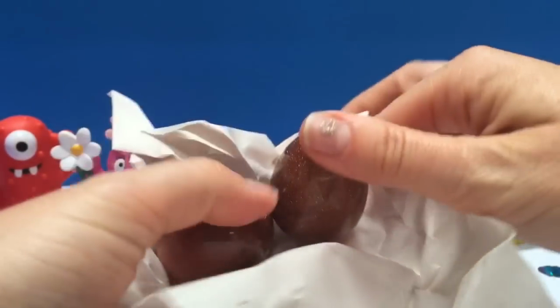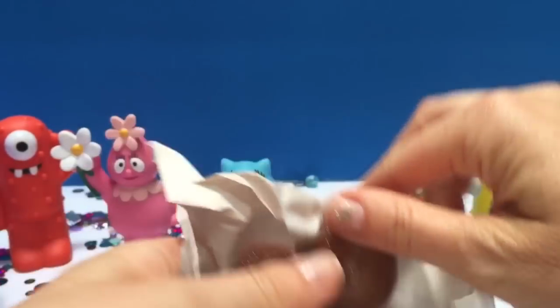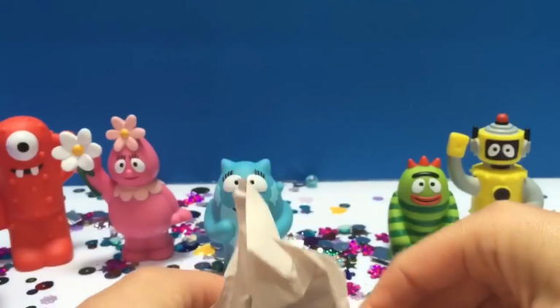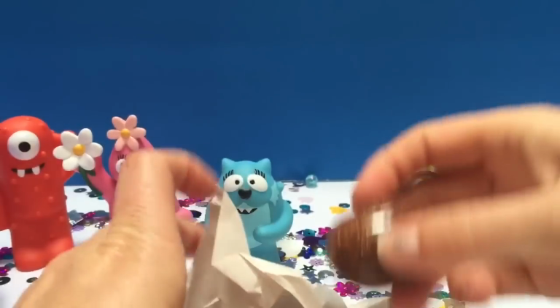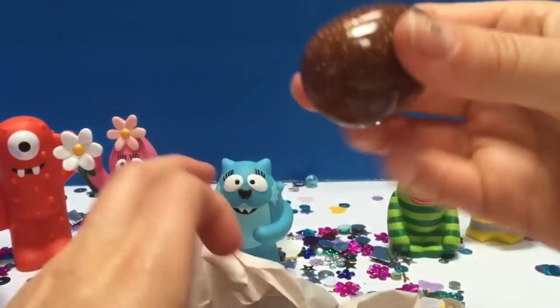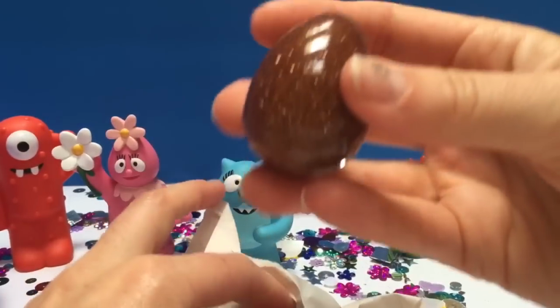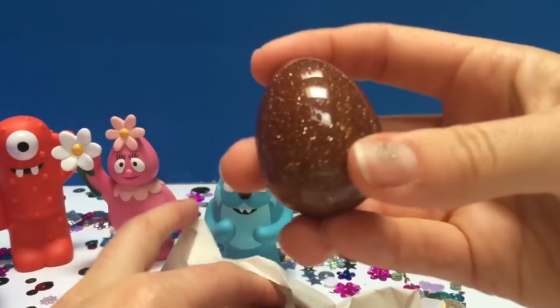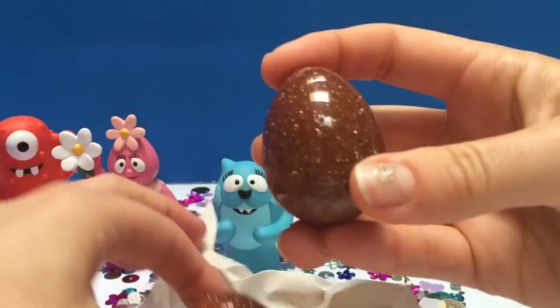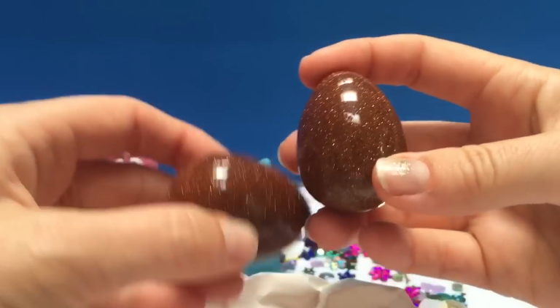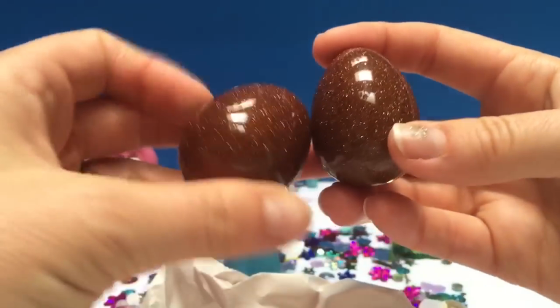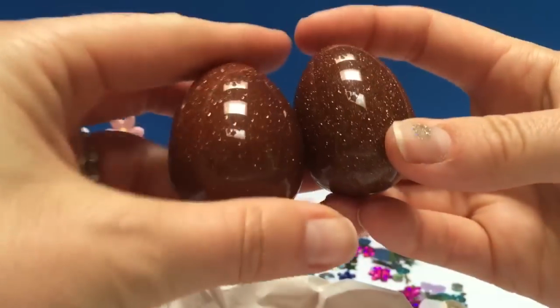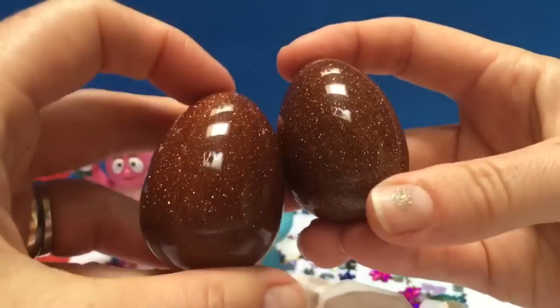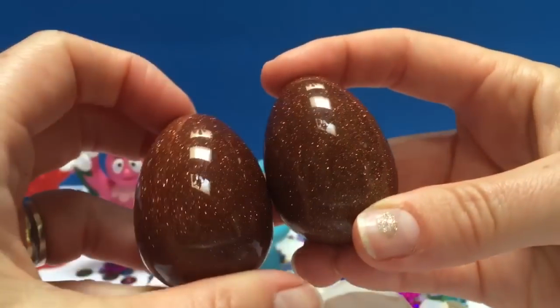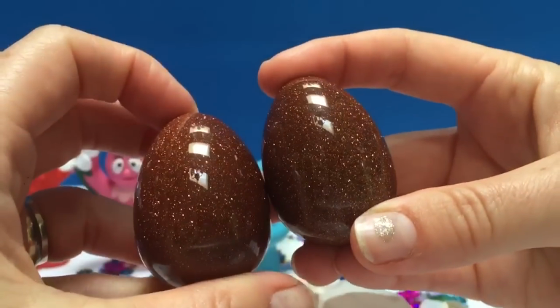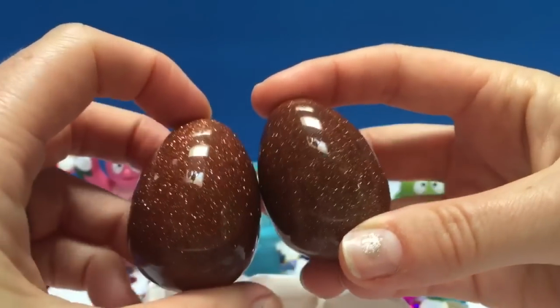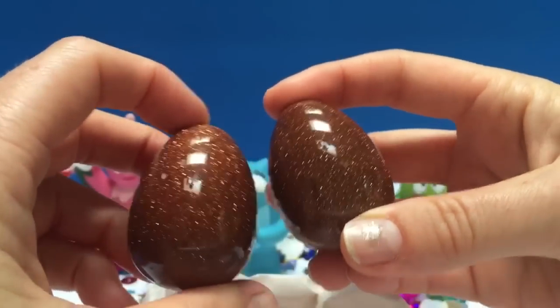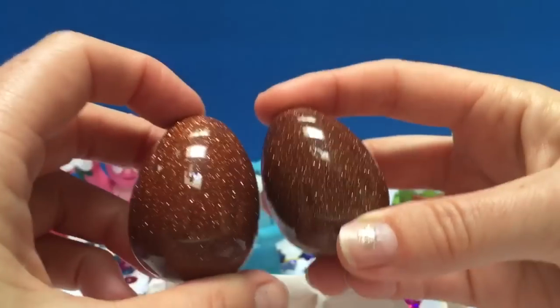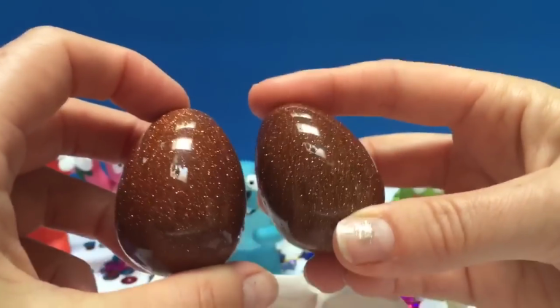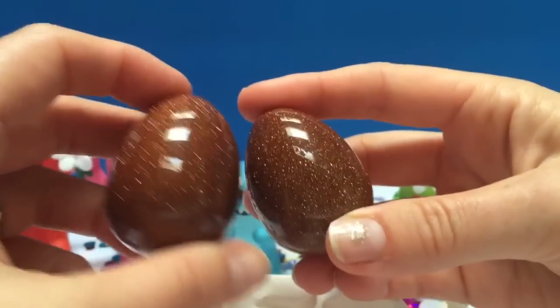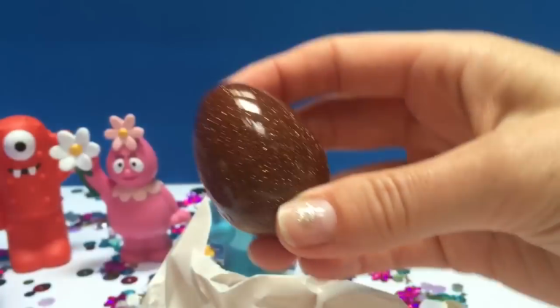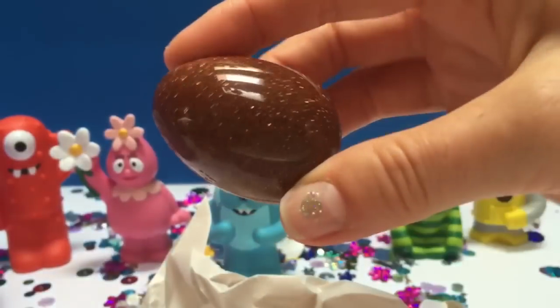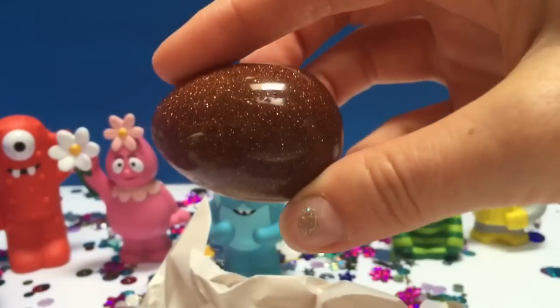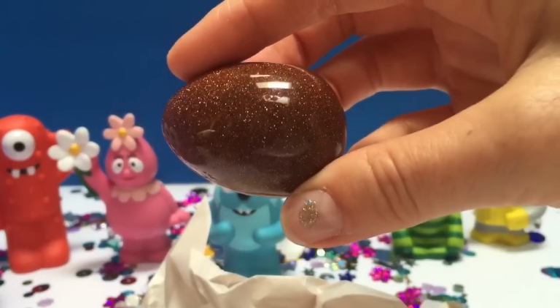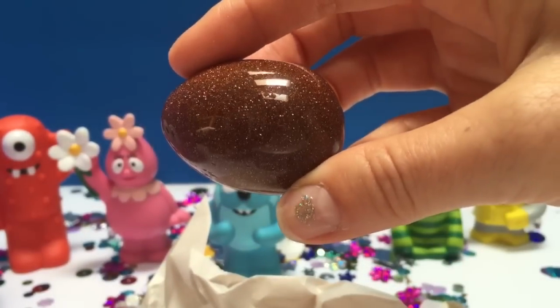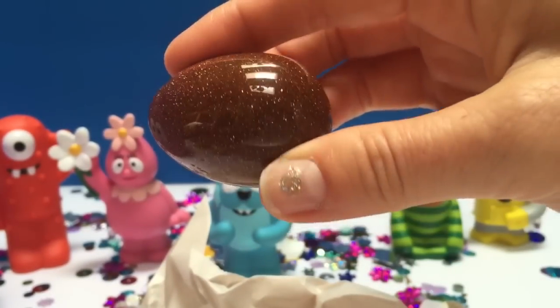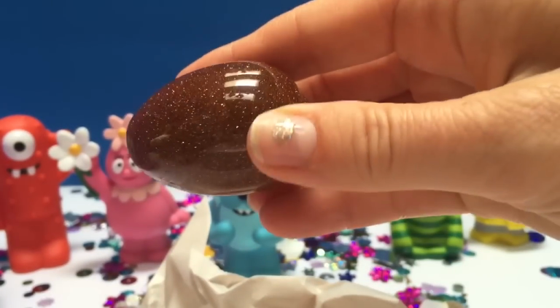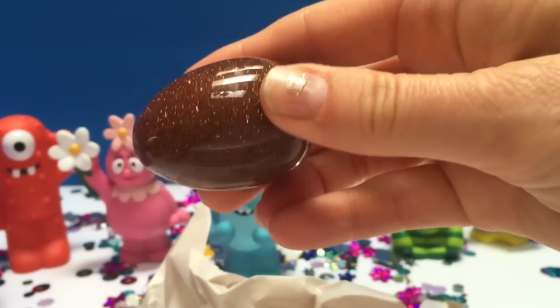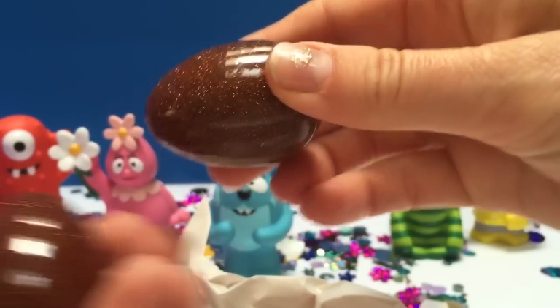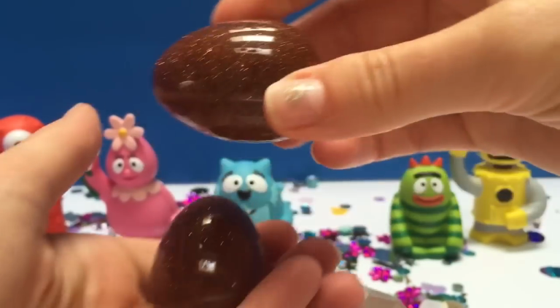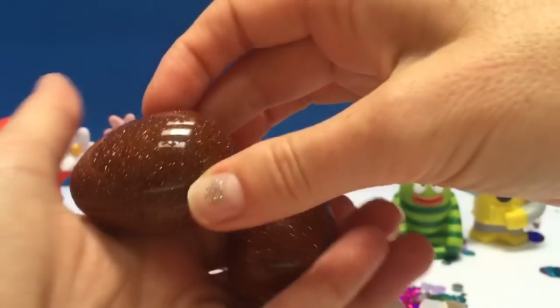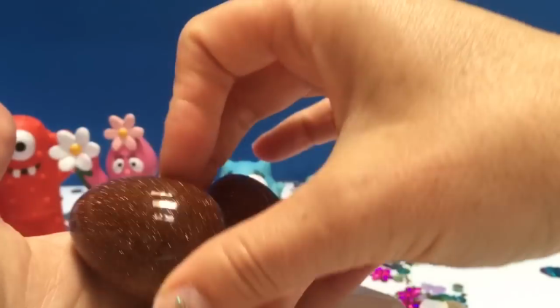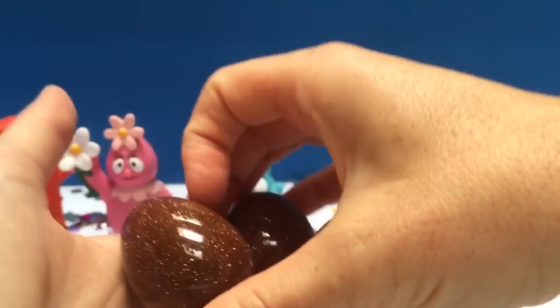Look at what we found — they're two stone eggs. This is gold stone. They're shimmering brown in color. They're so smooth.